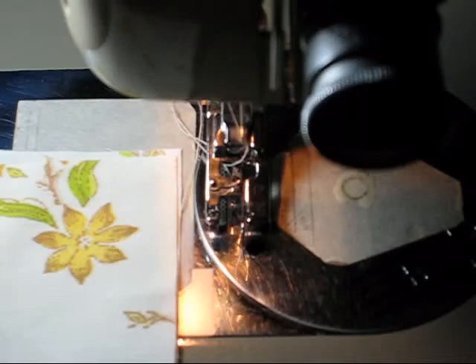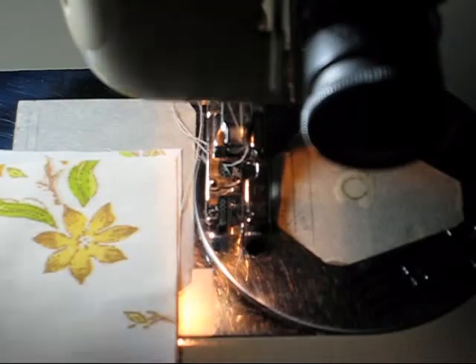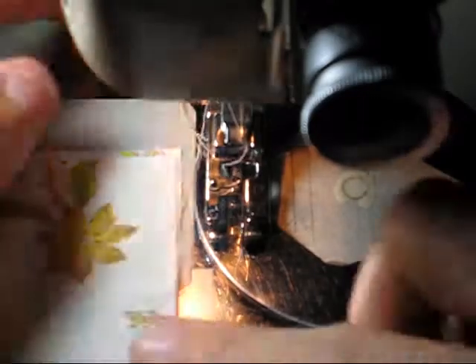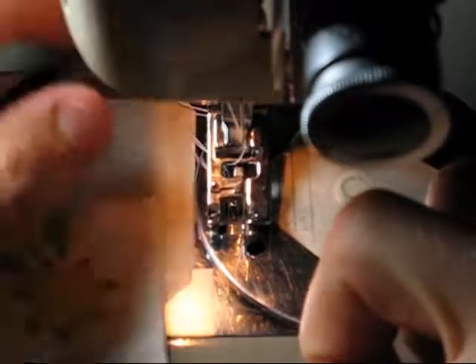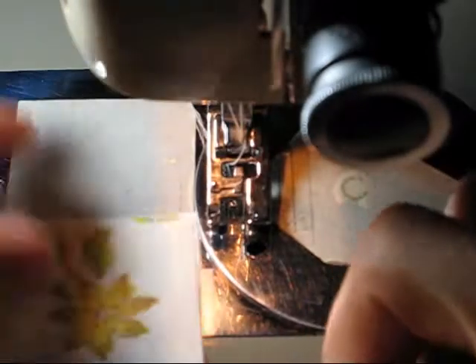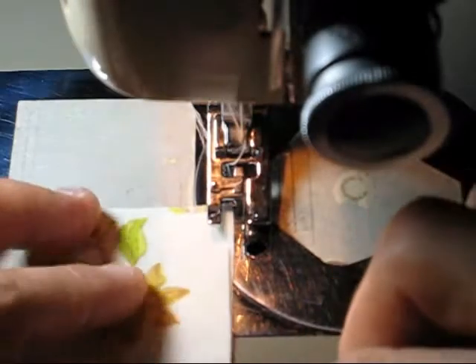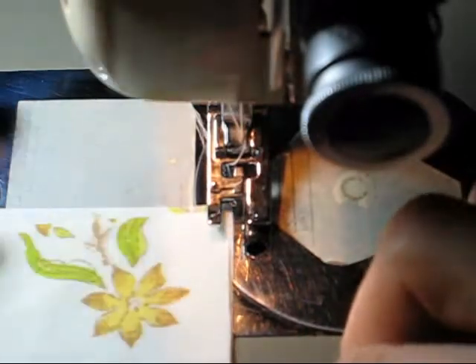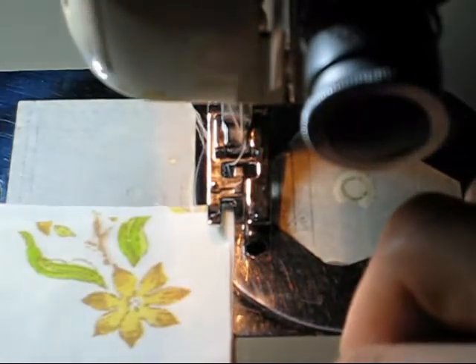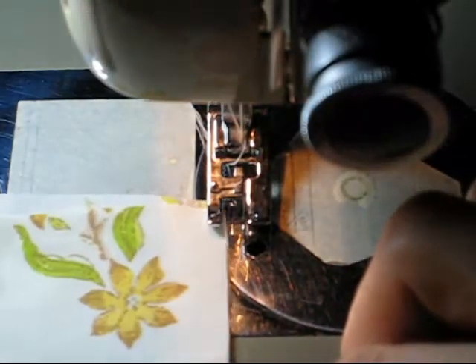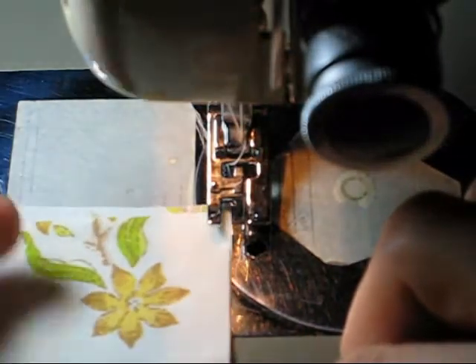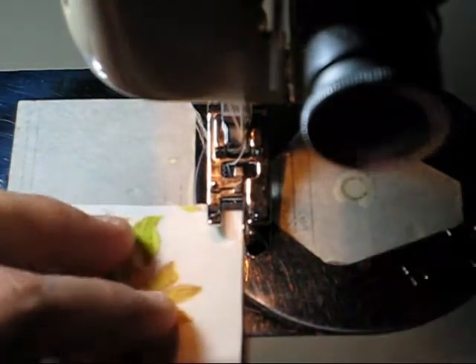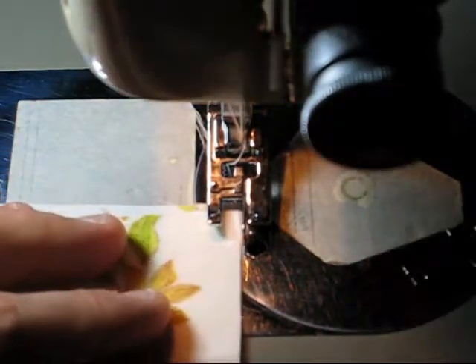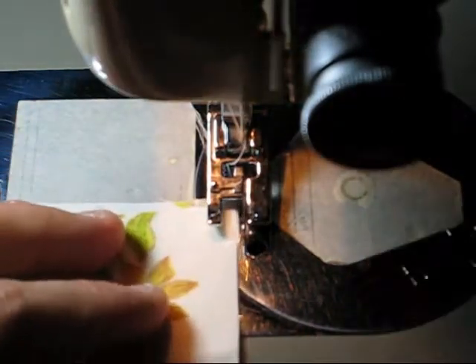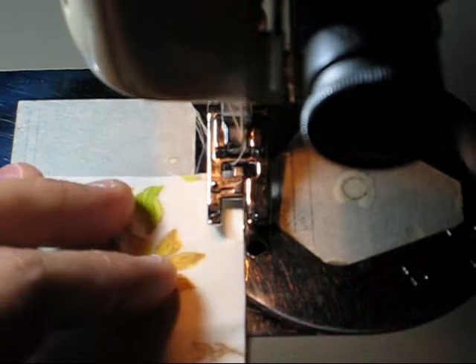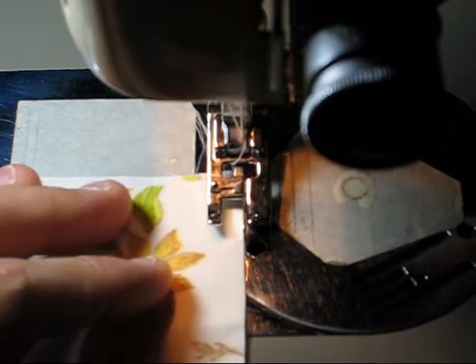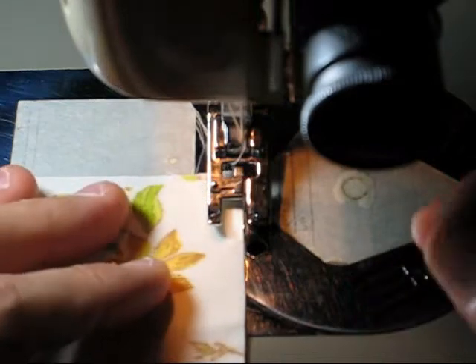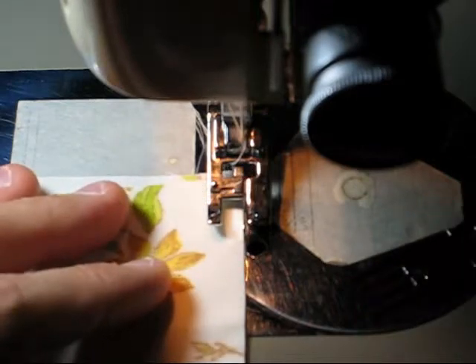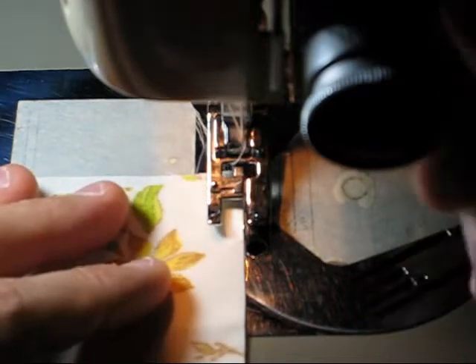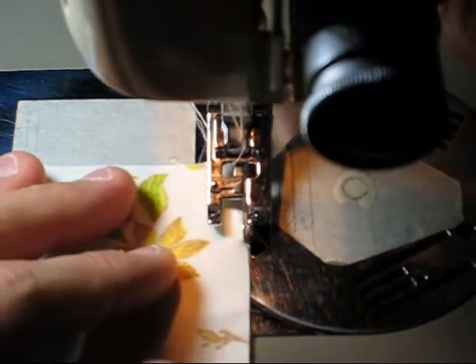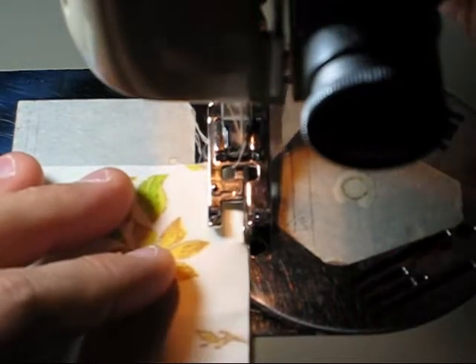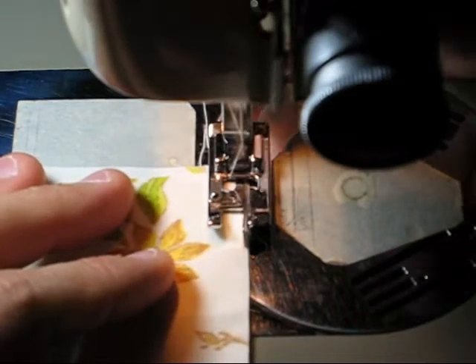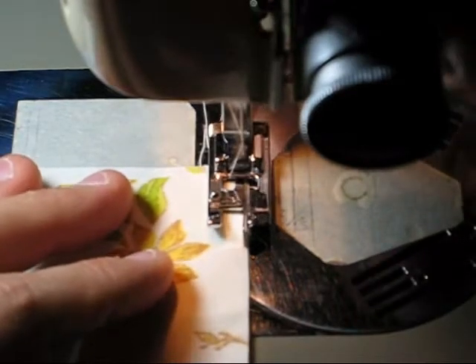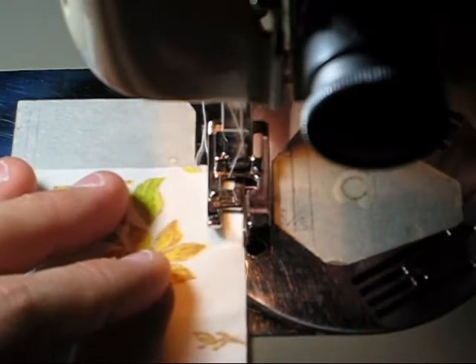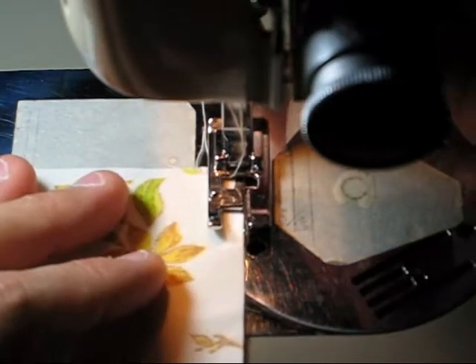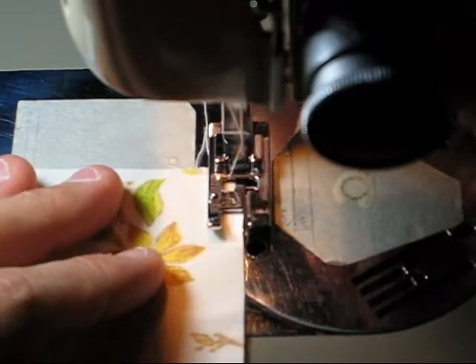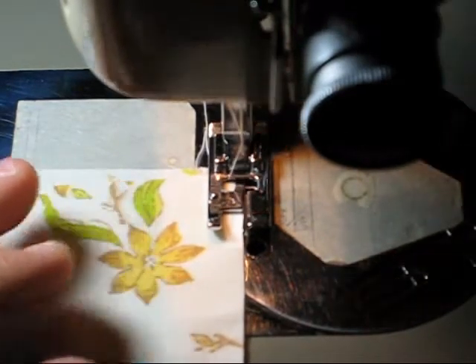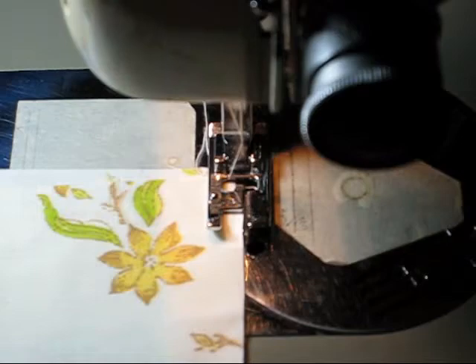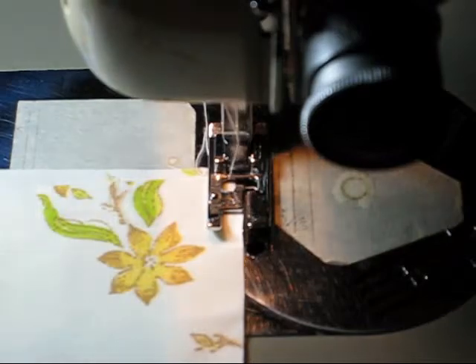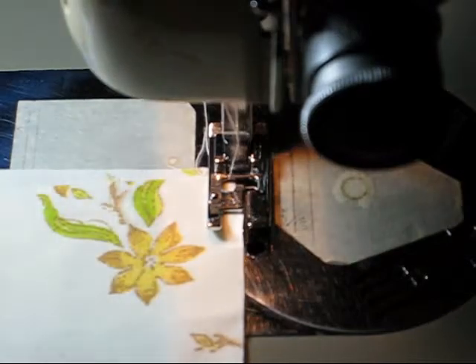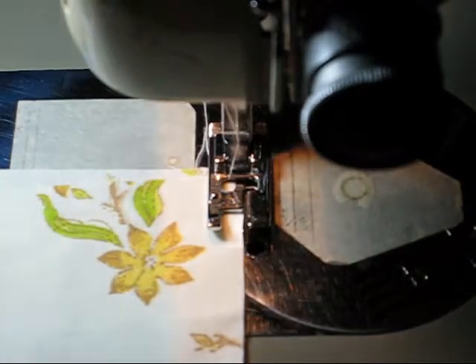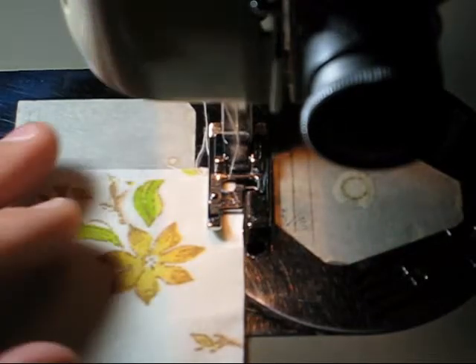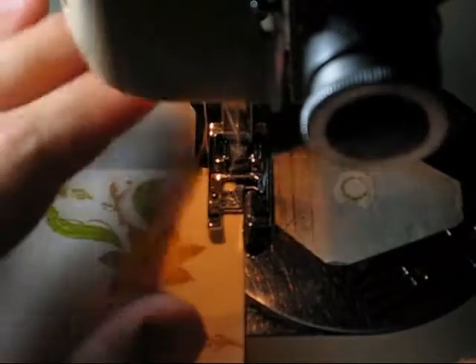This is a video showing a down-and-dirty way to do a French seam finish. This is very easy. I've got the overcast foot on my machine right now, and I'm going to set my machine for a zigzag stitch.